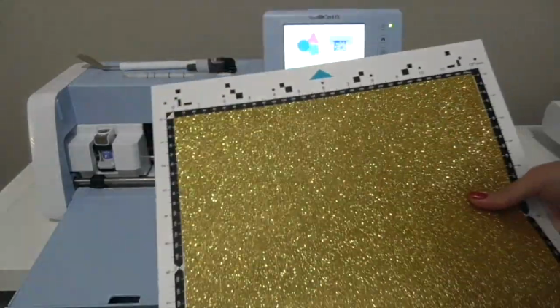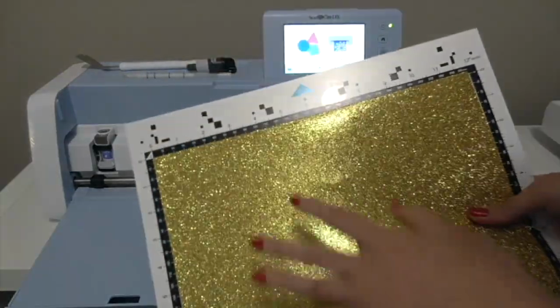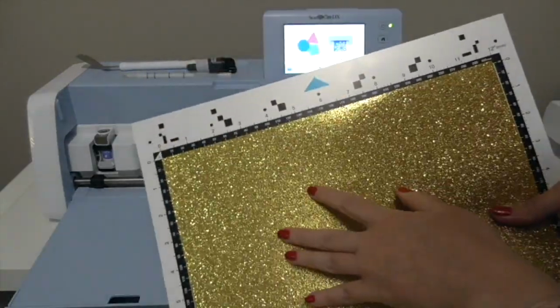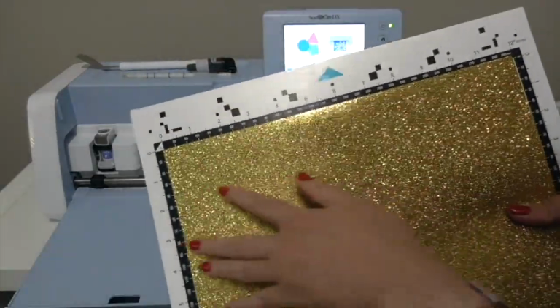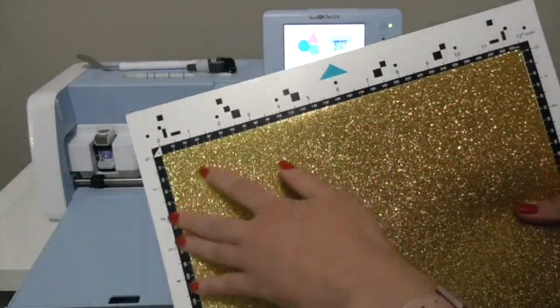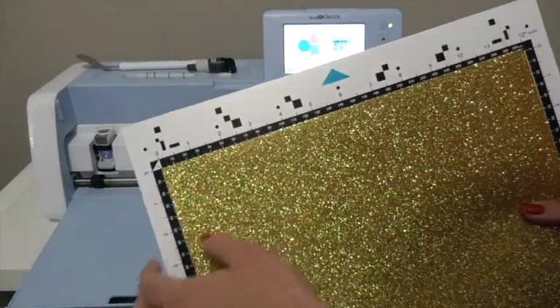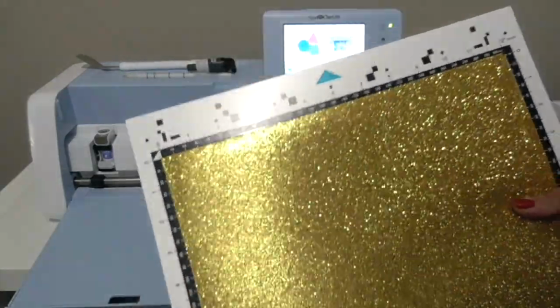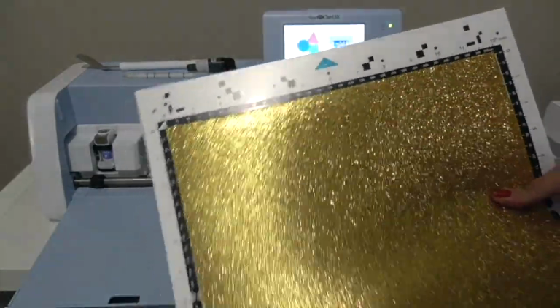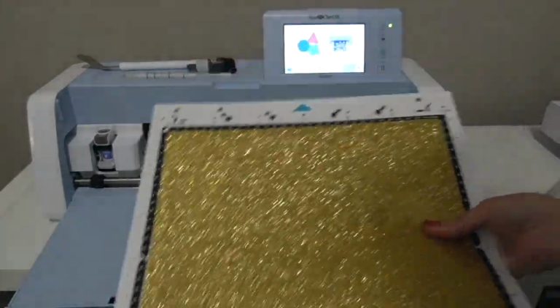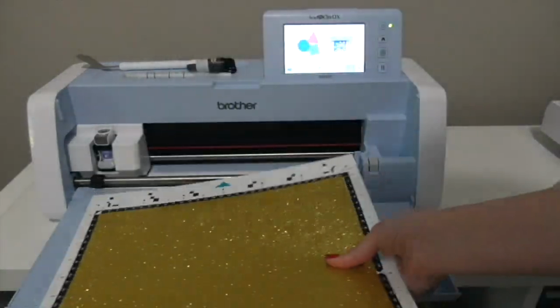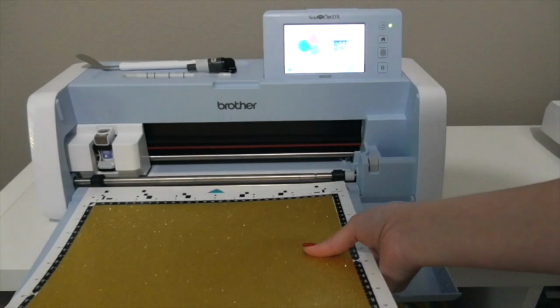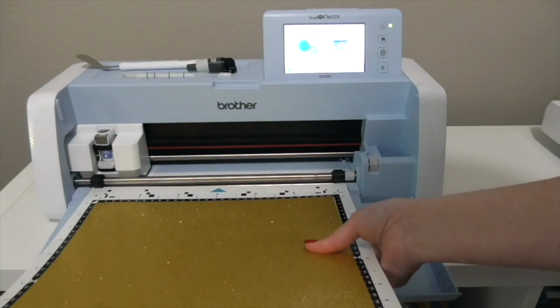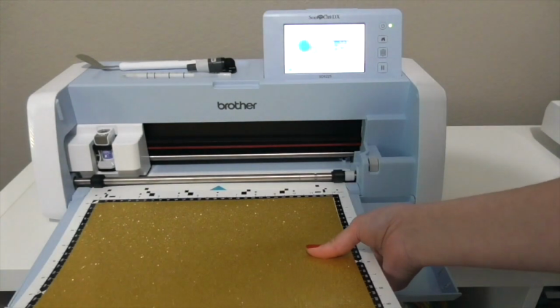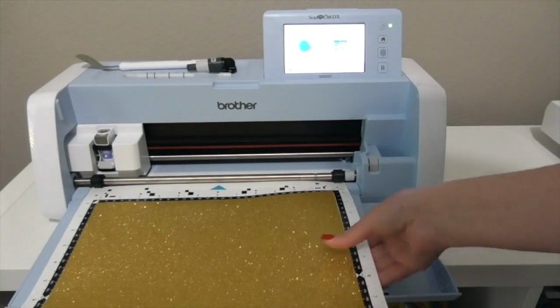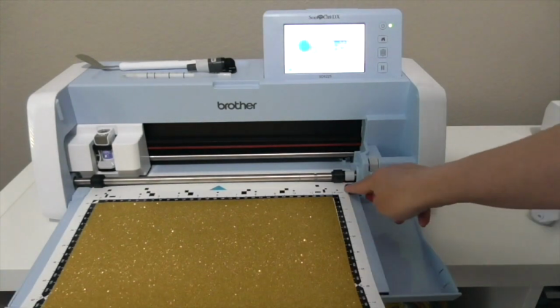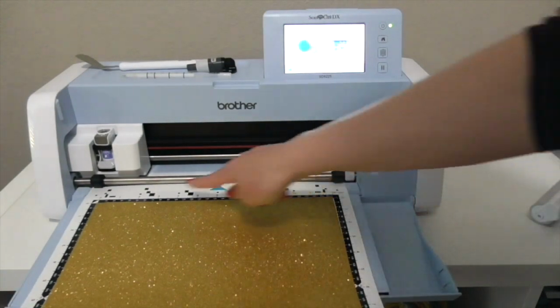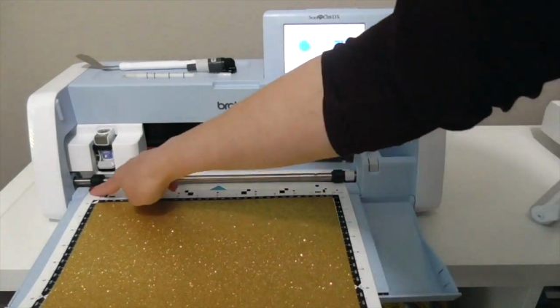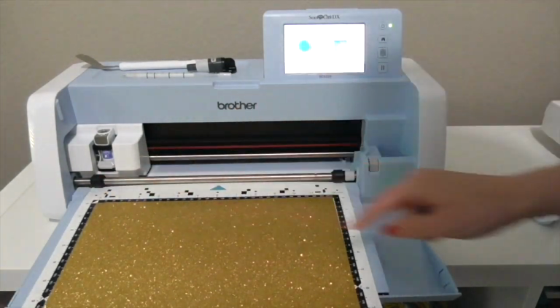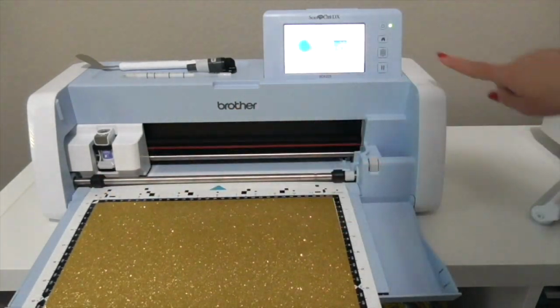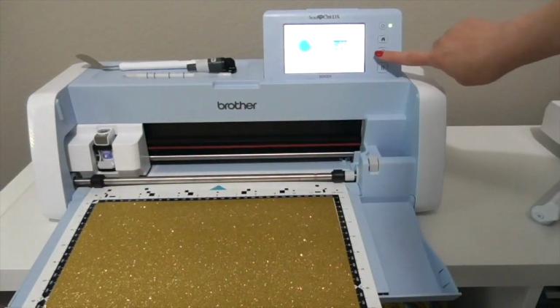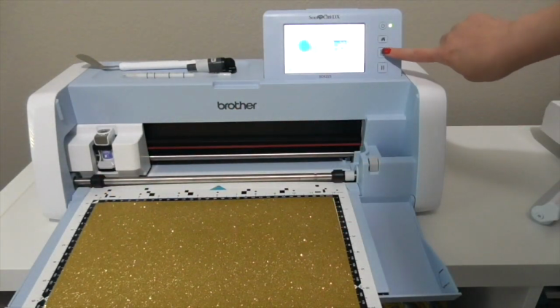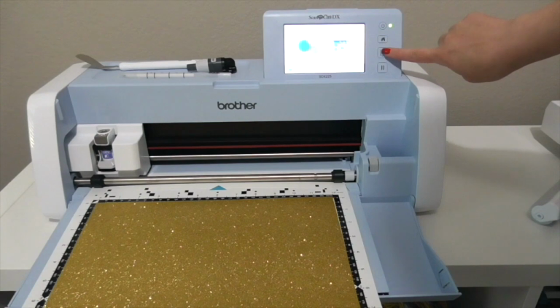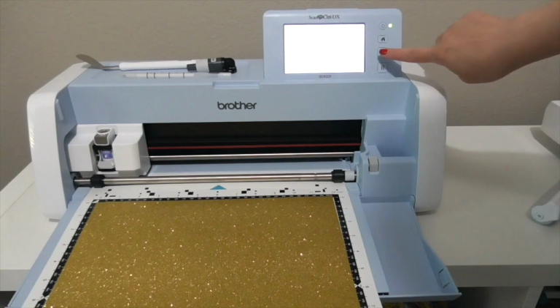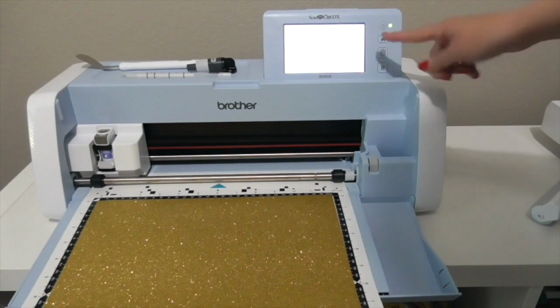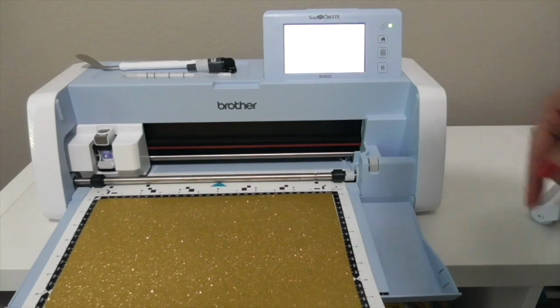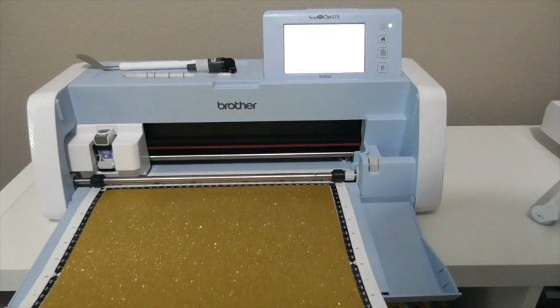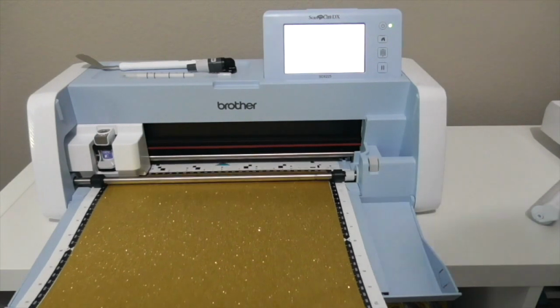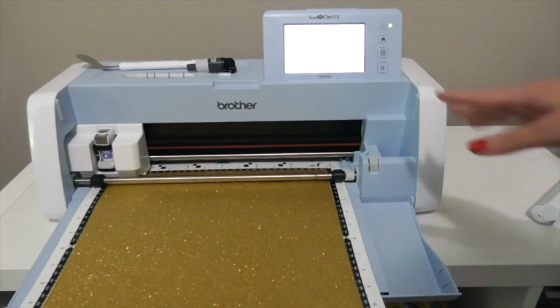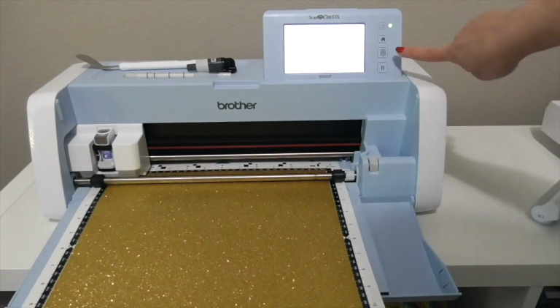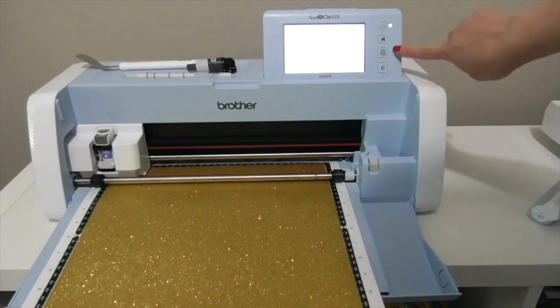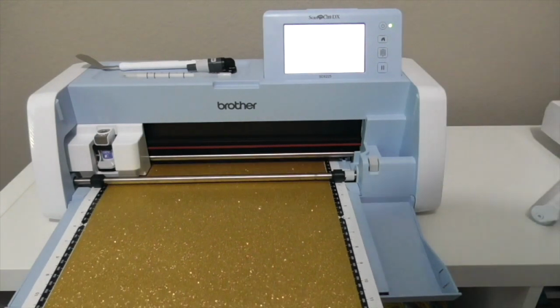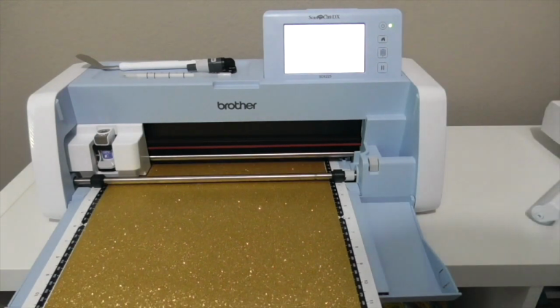So I have my gold glitter cardstock on my mat and now I'm going to insert it into my machine — there's these two little guides right there. Just load it in. It's the same button for loading and unloading.